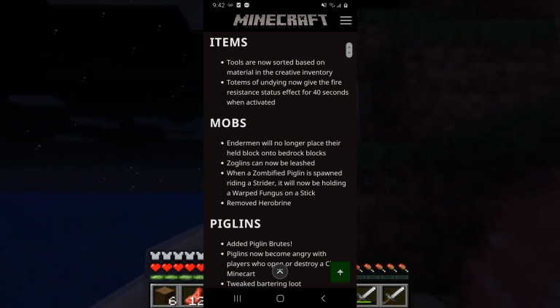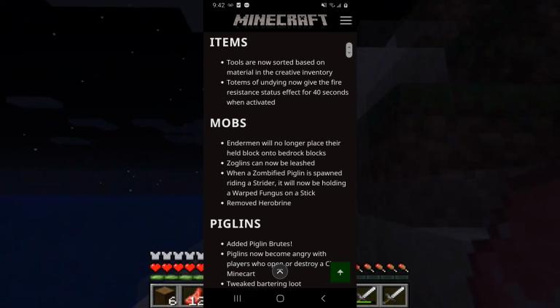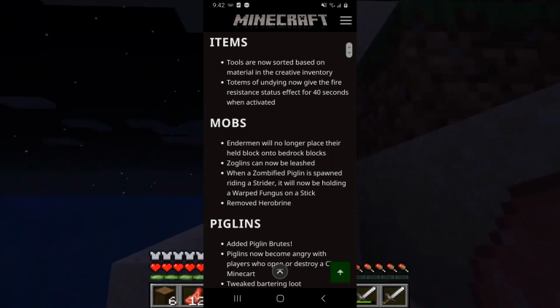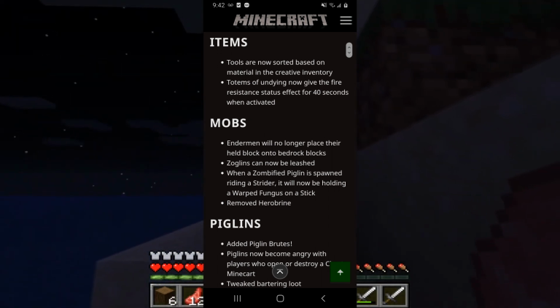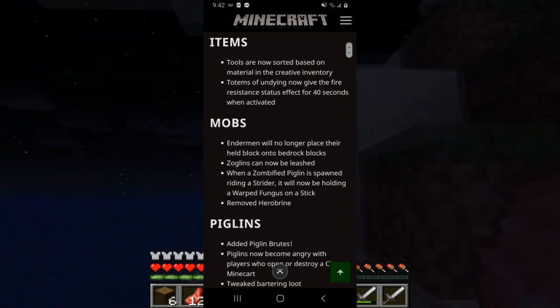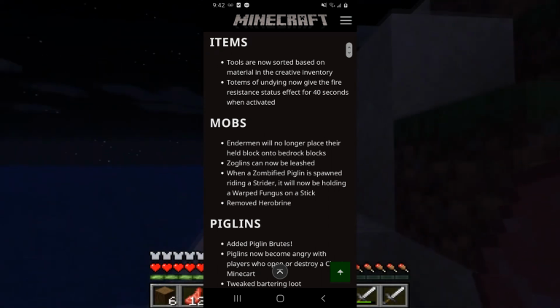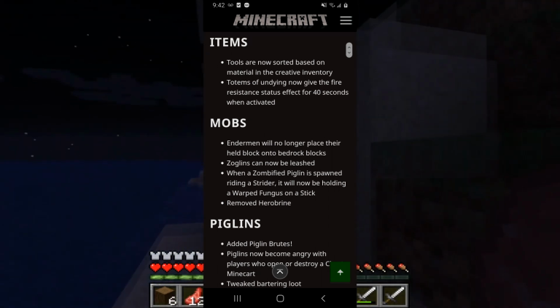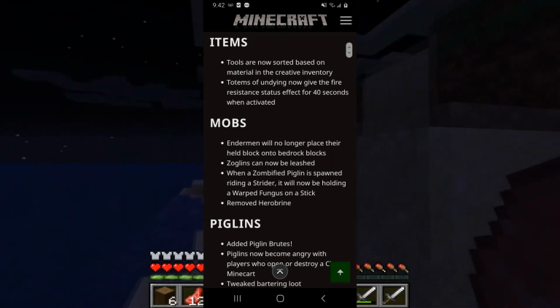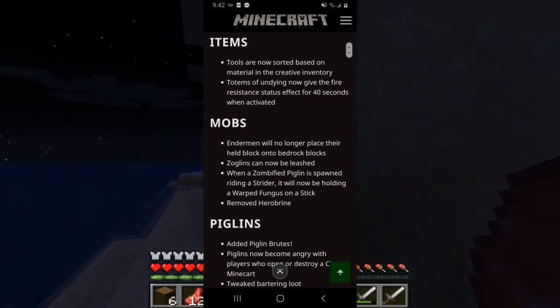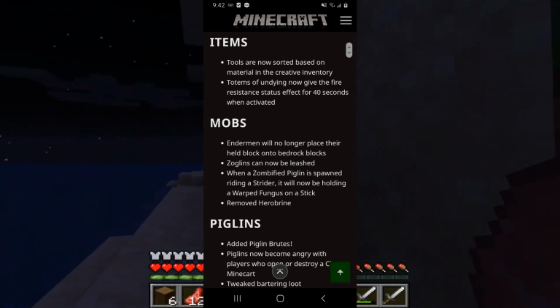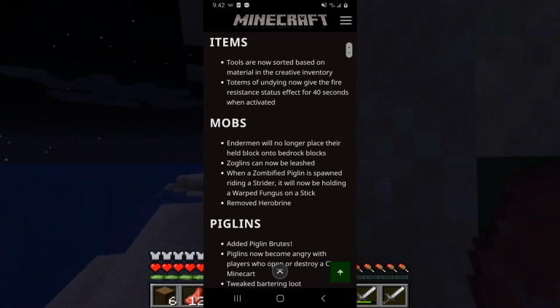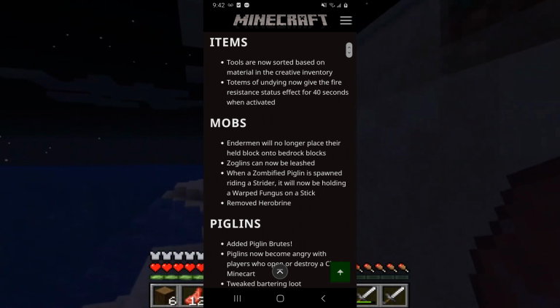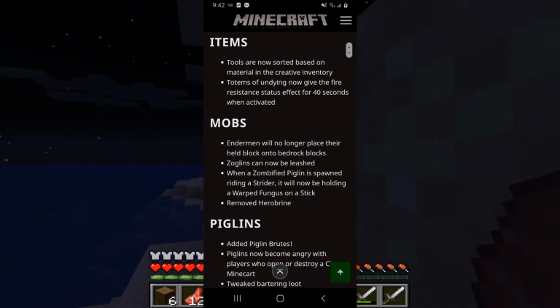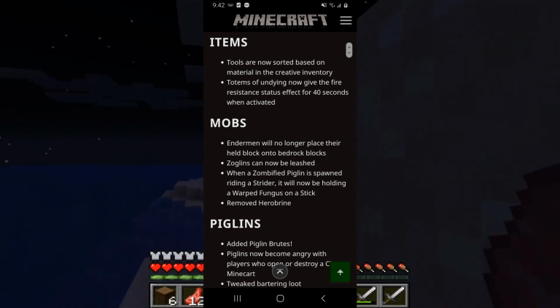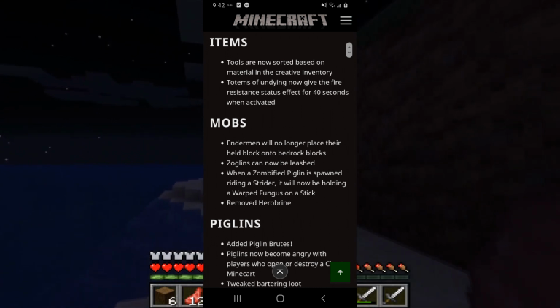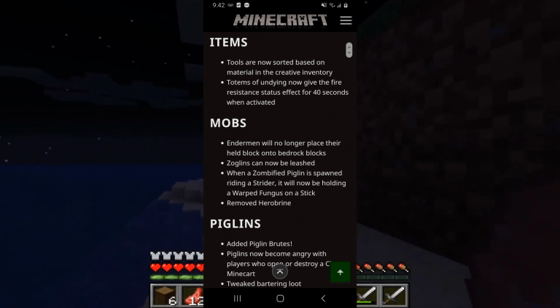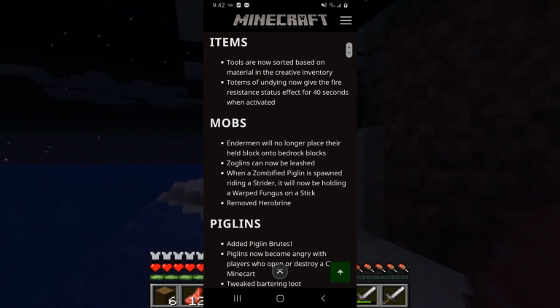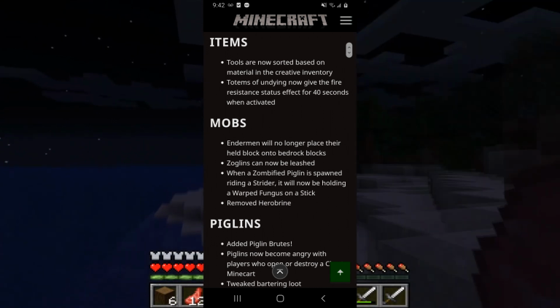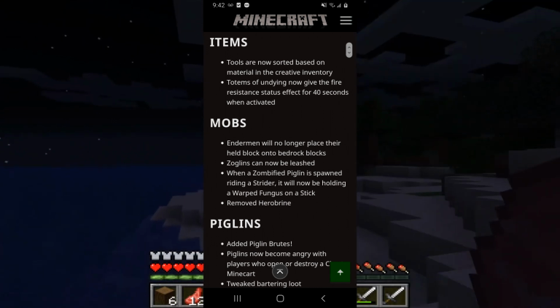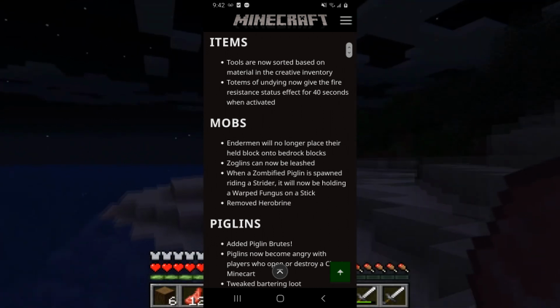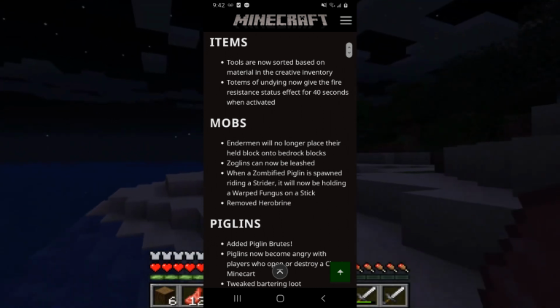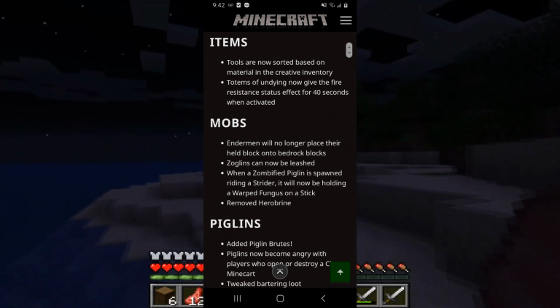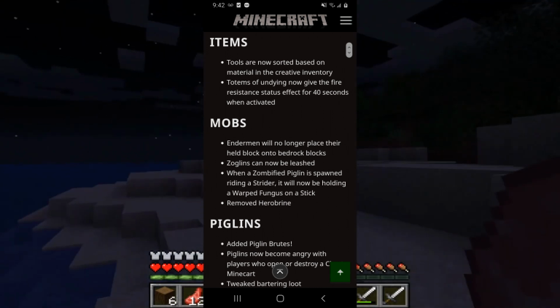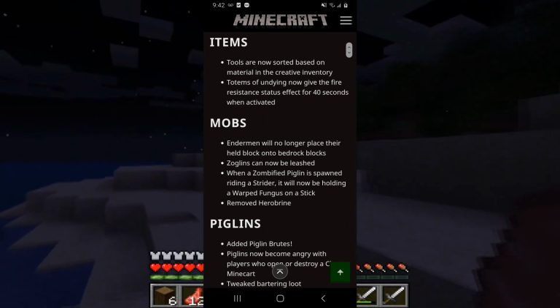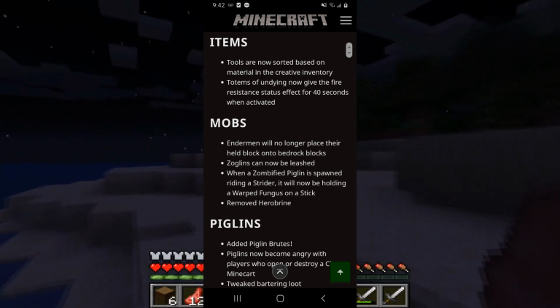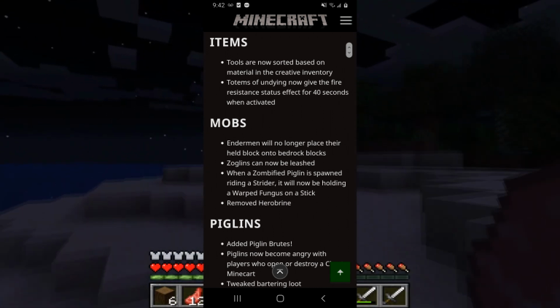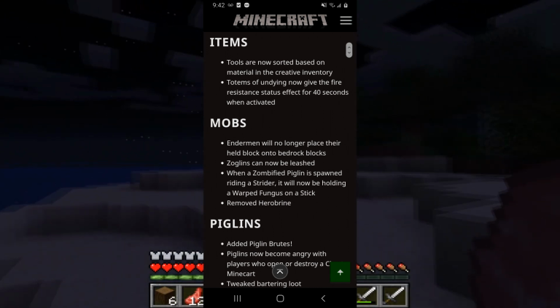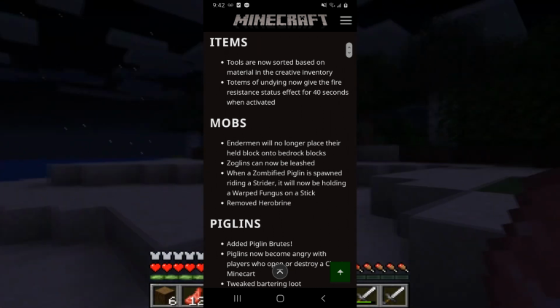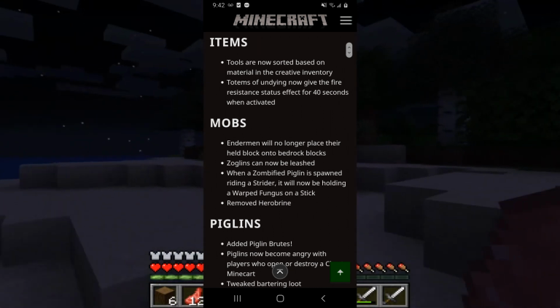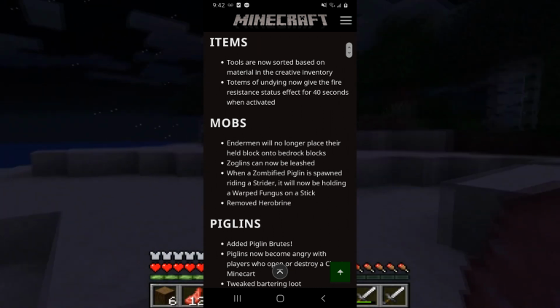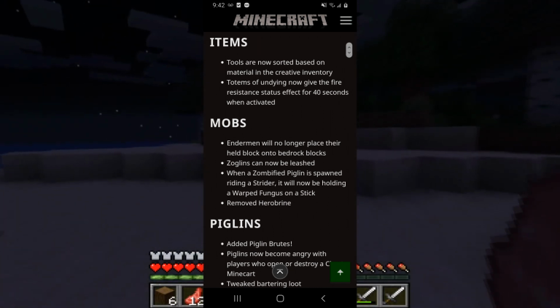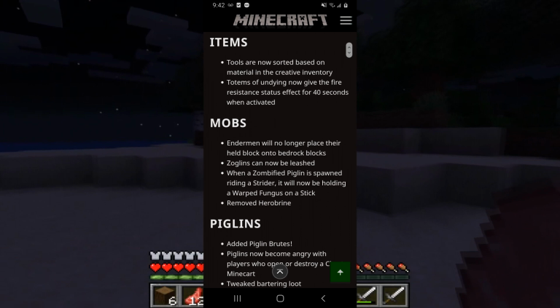Some changes to the items include tools that are now sorted based on material in the creative inventory. Totems of Undying now give the fire resistance status effect for 40 seconds when activated.